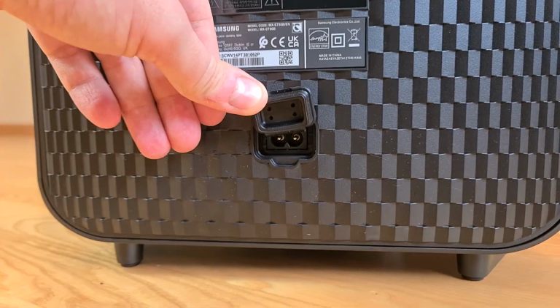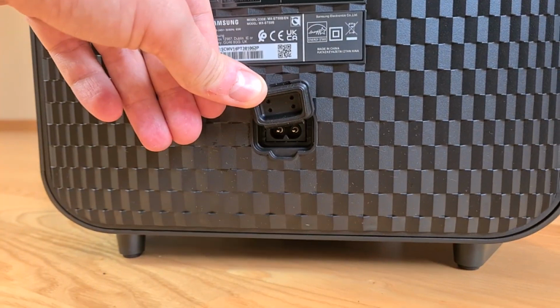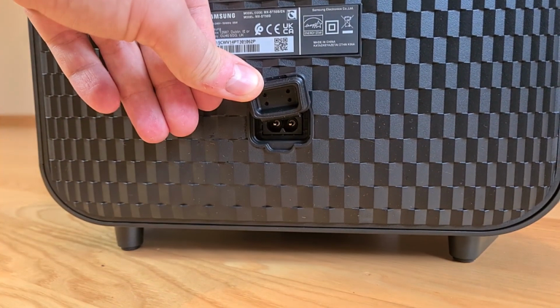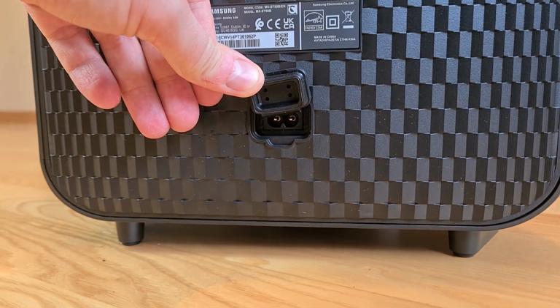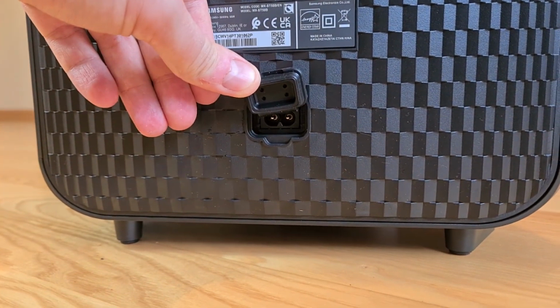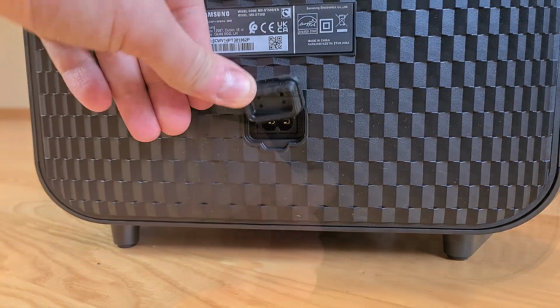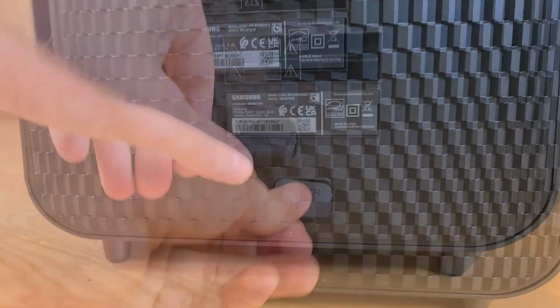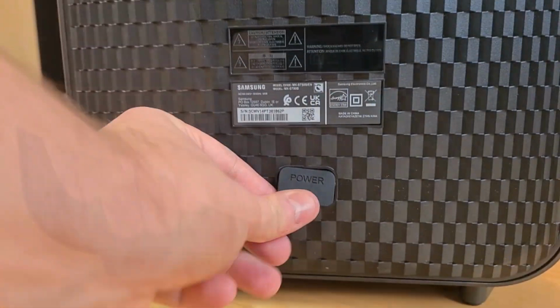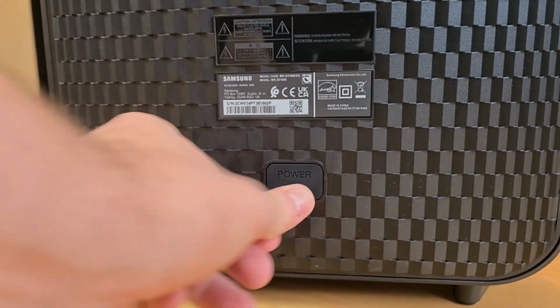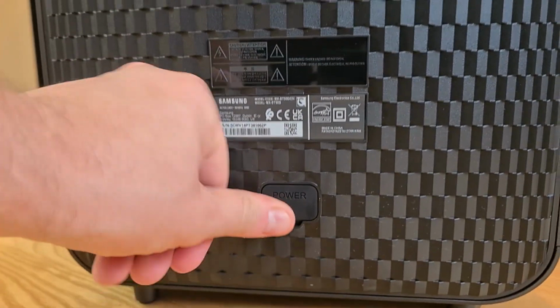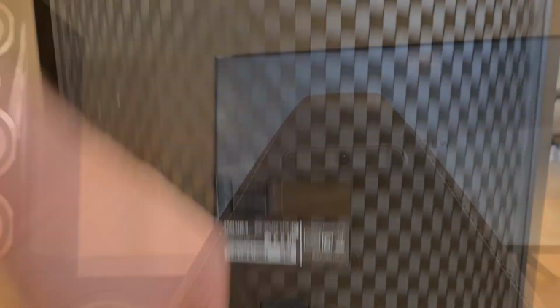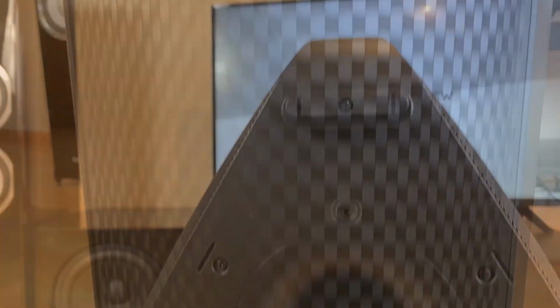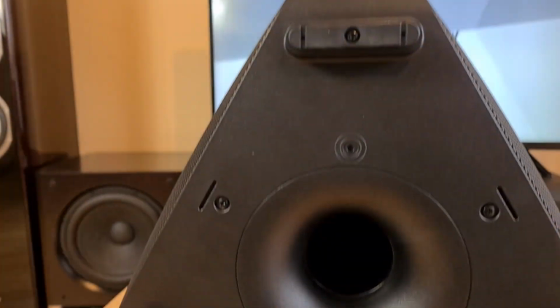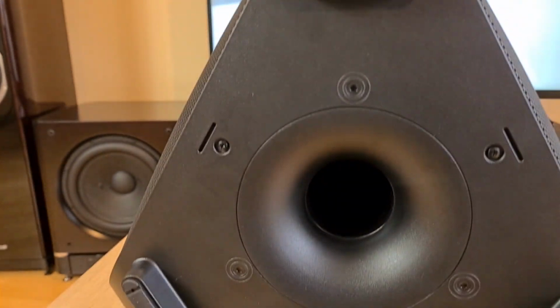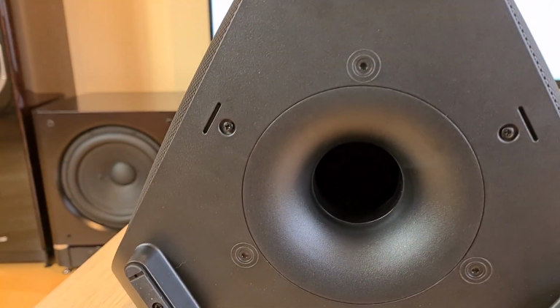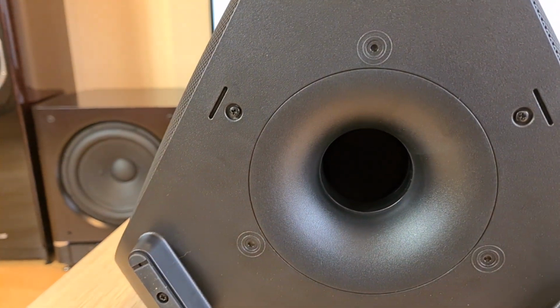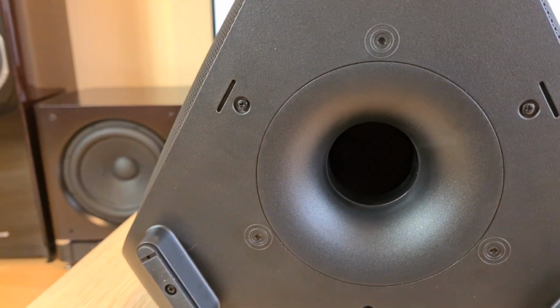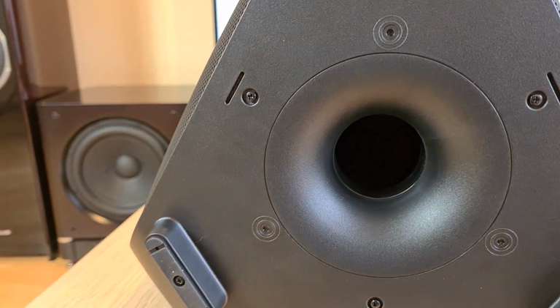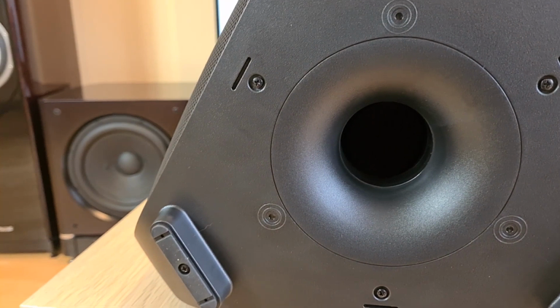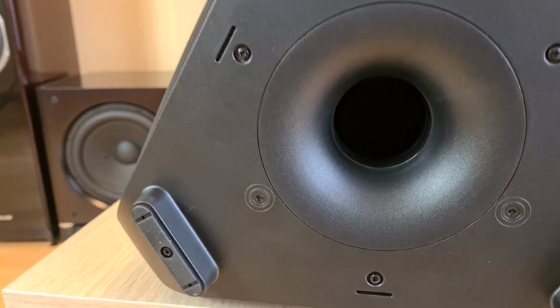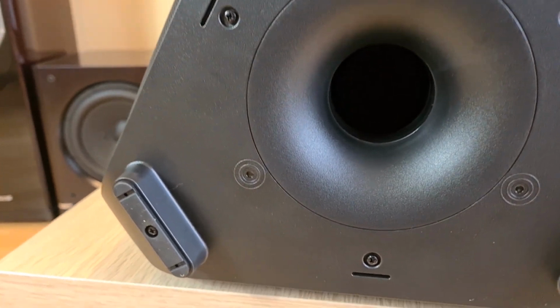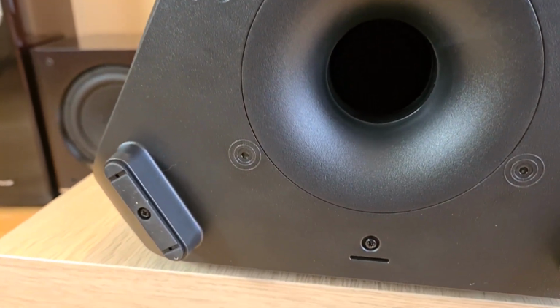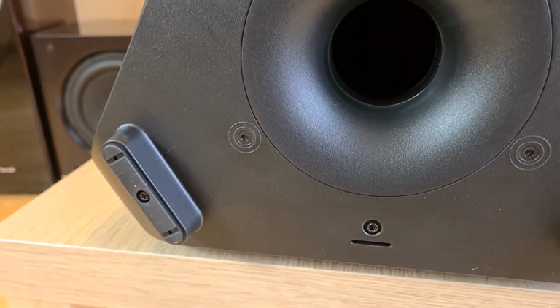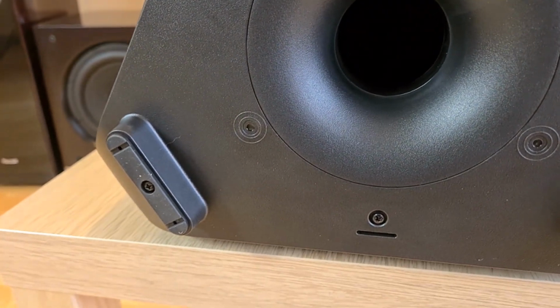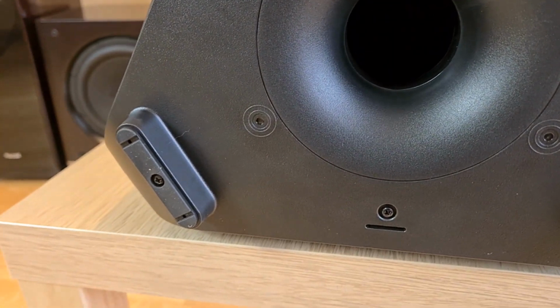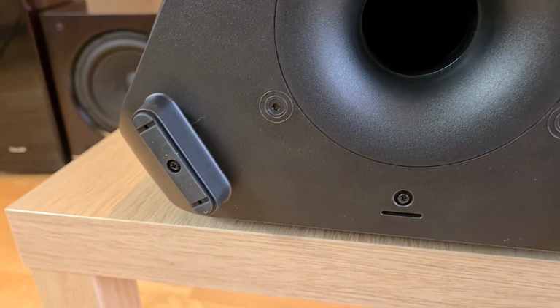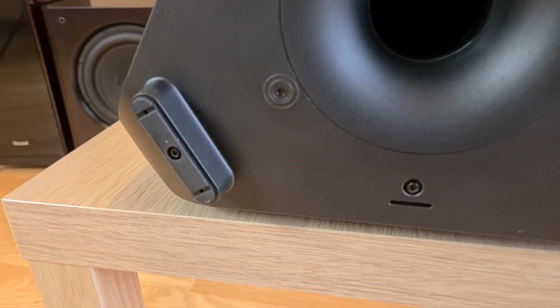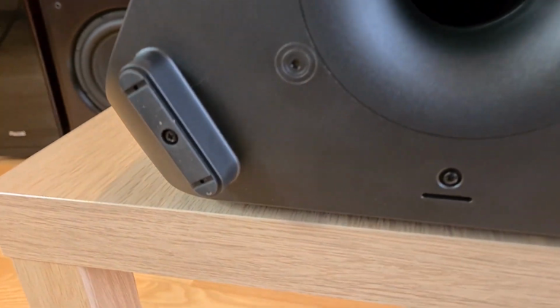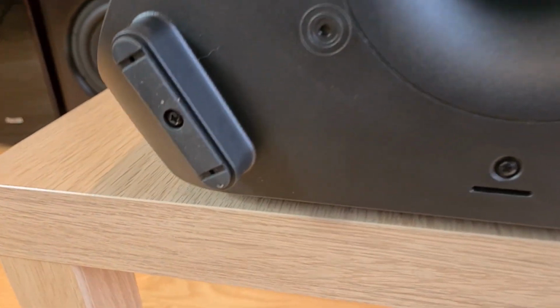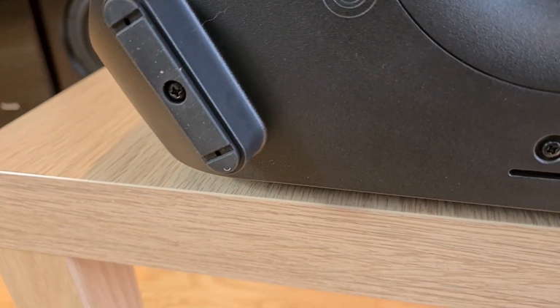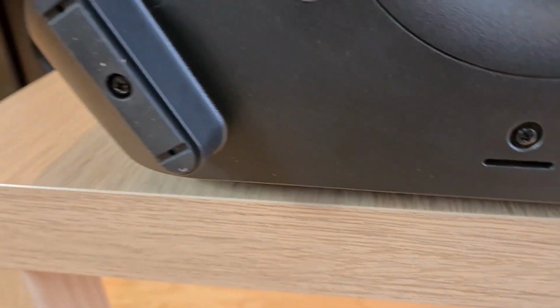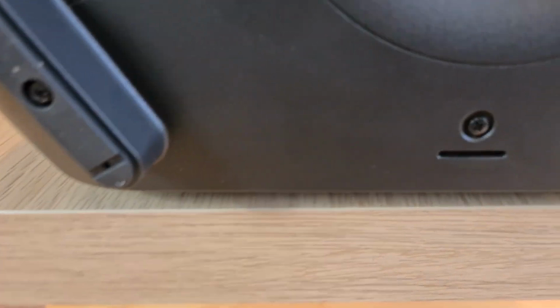On the bottom part, a mains plug with waterproof seal. Down under, three rubber feet for support and the bass port.